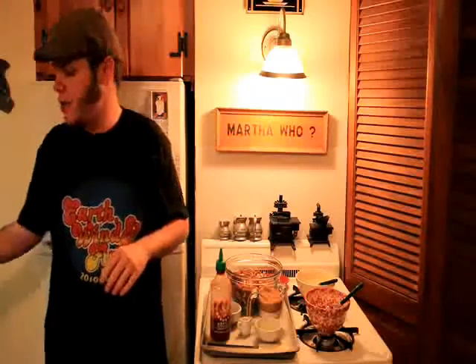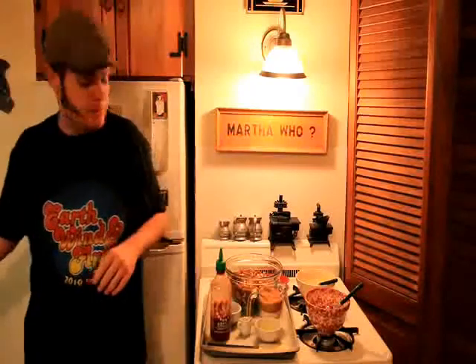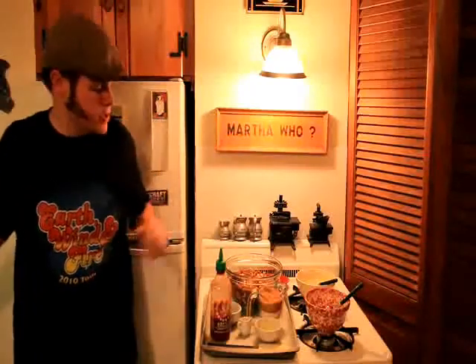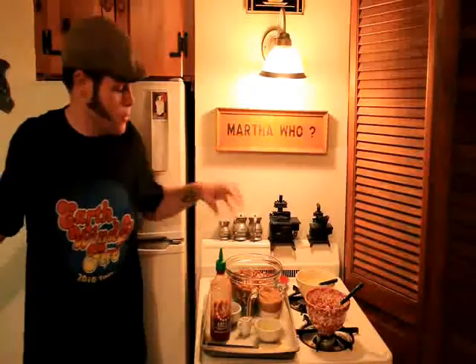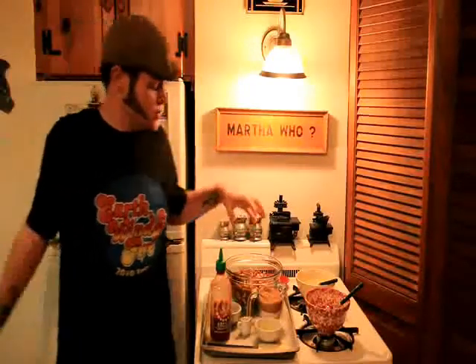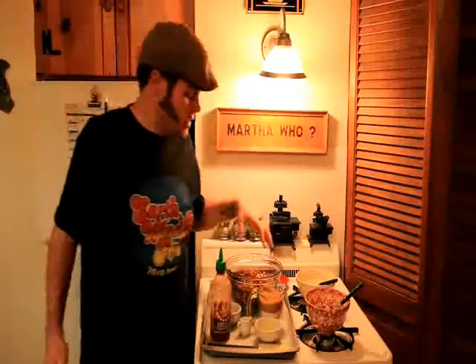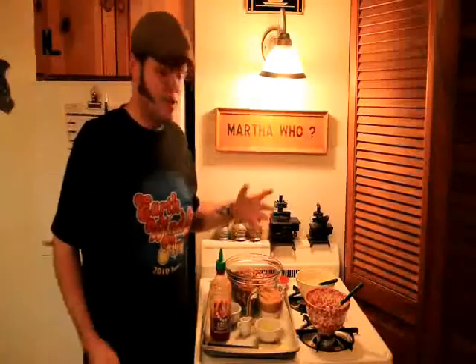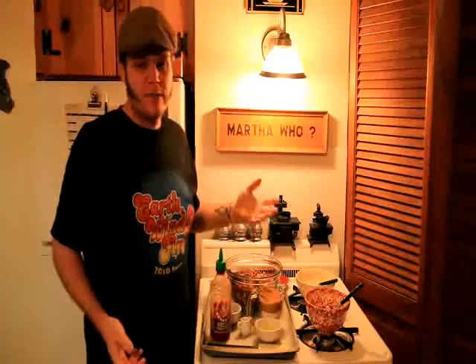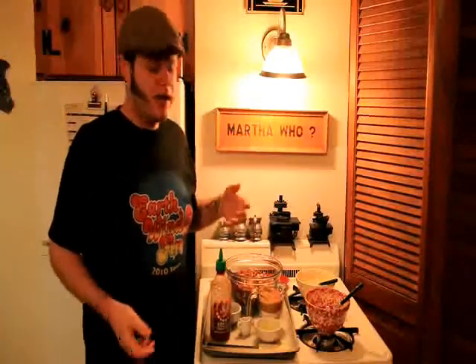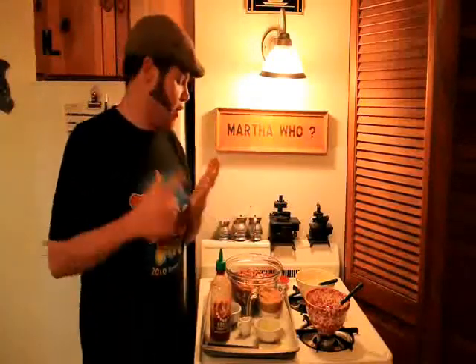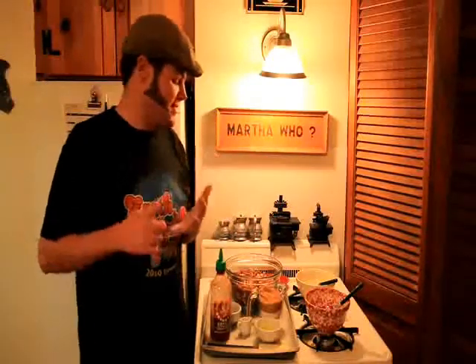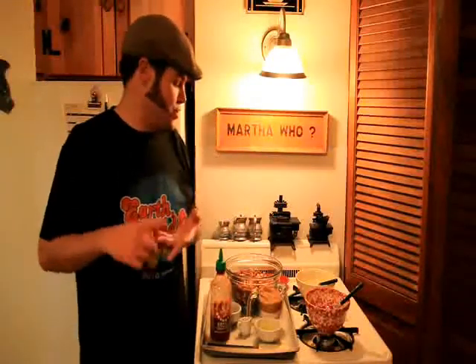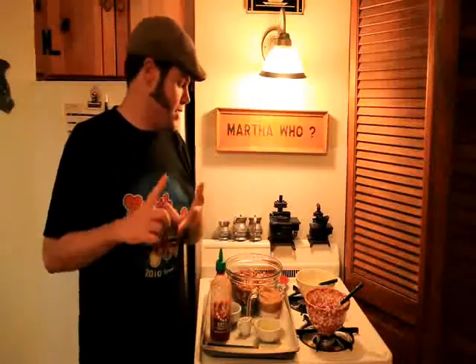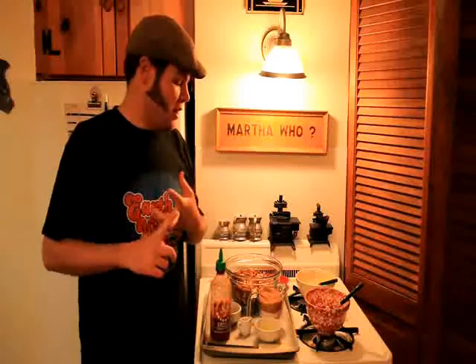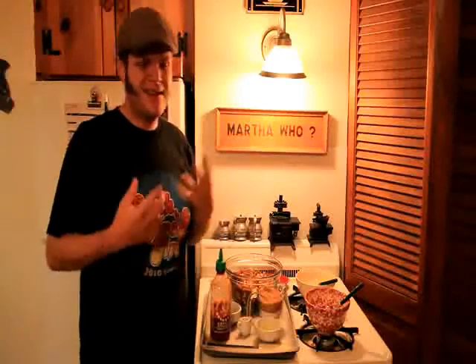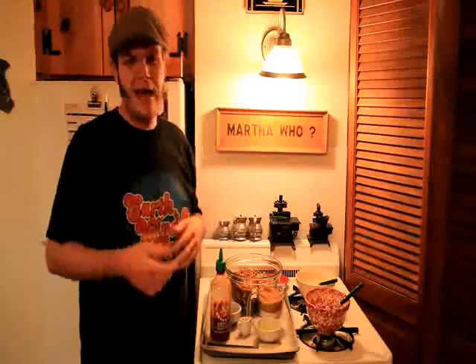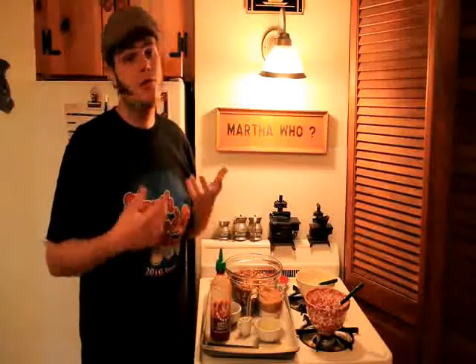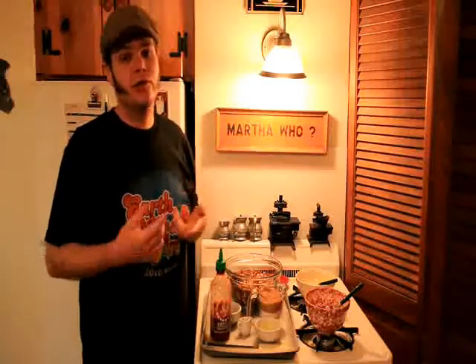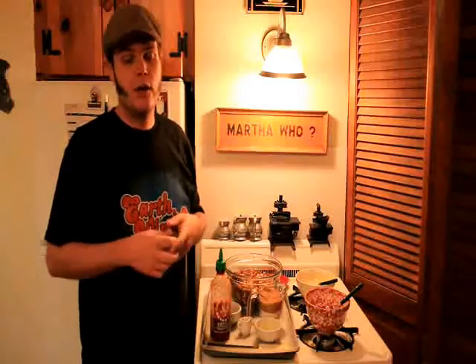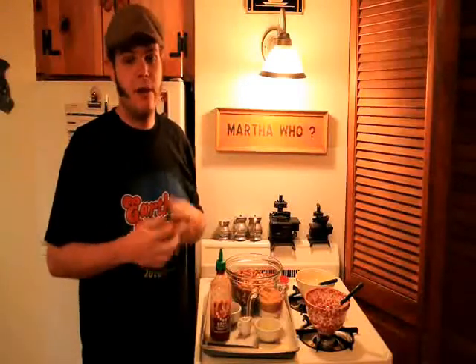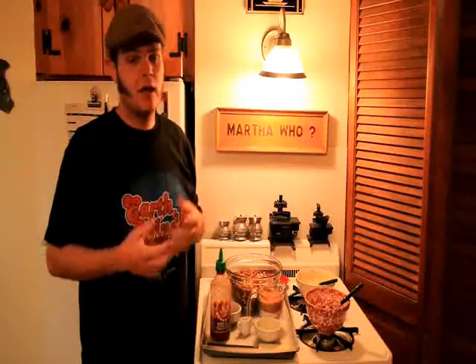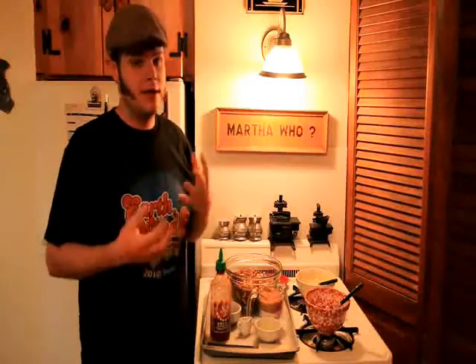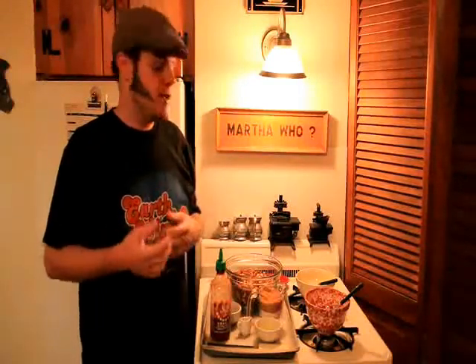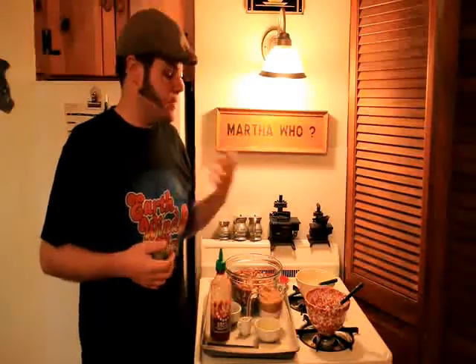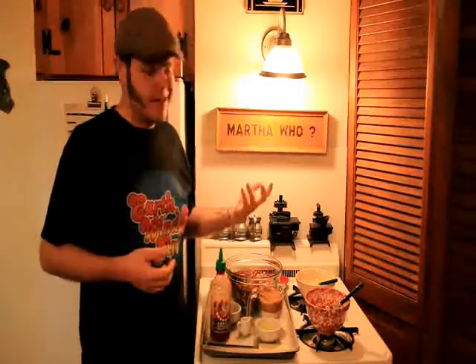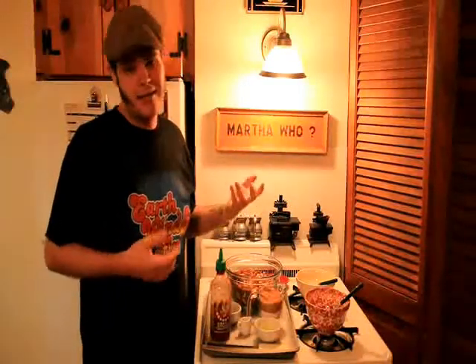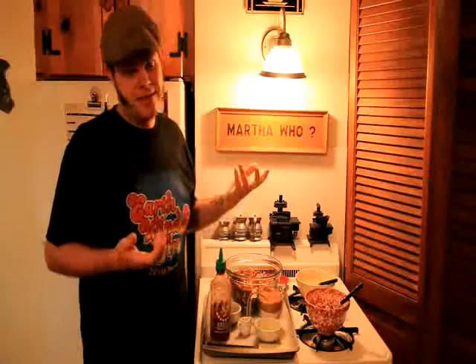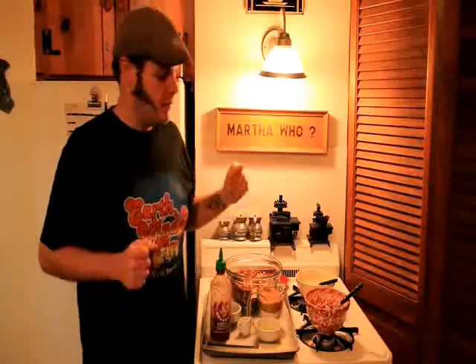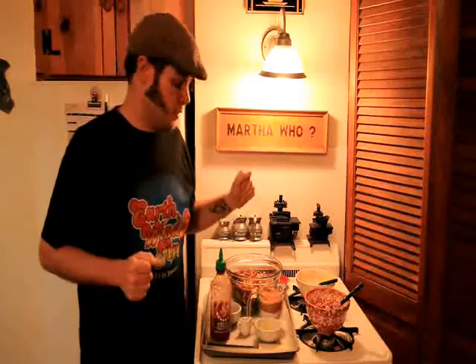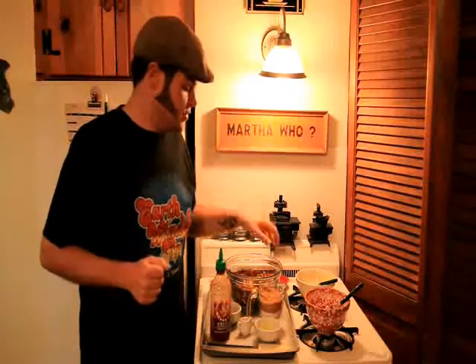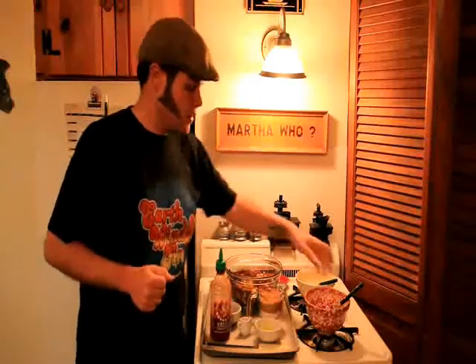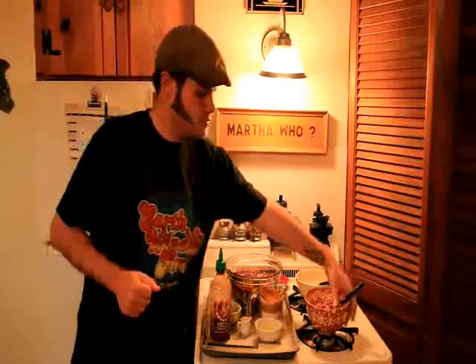I've got a pound here of roasted salted nuts, just a party mix blend. It's like almonds, cashews, pecans, things like that. You can certainly use any one of those by themselves or make your own mix. This is nice and easy because it comes that way from the store.